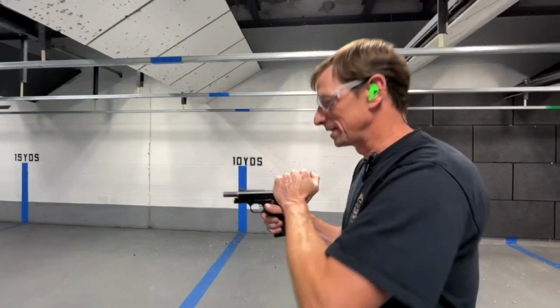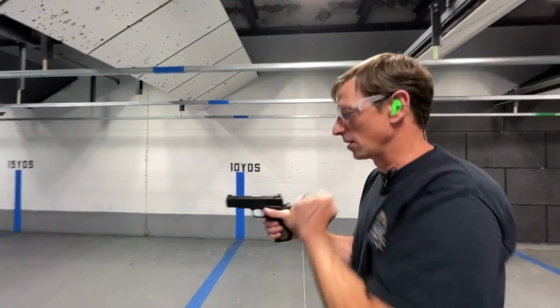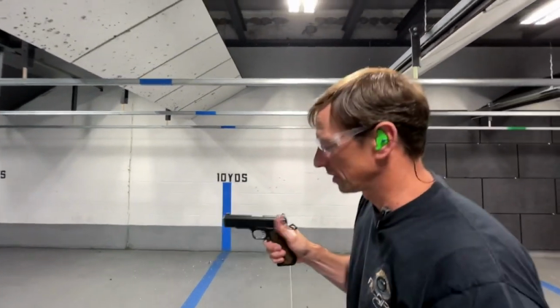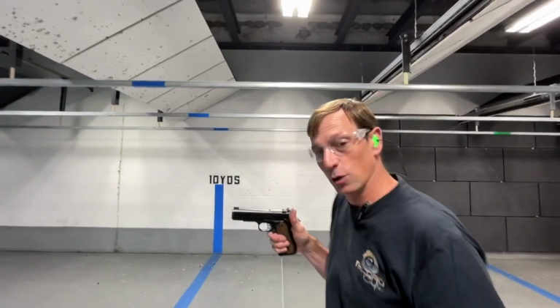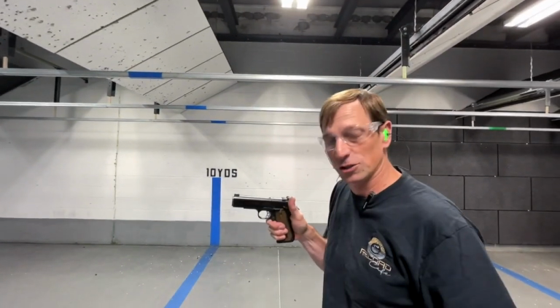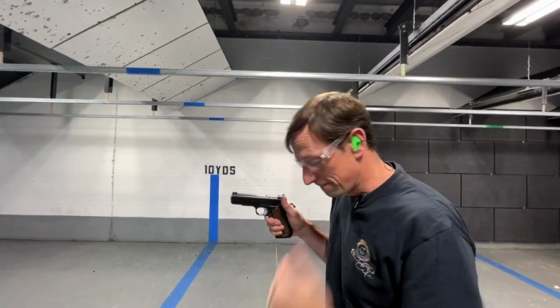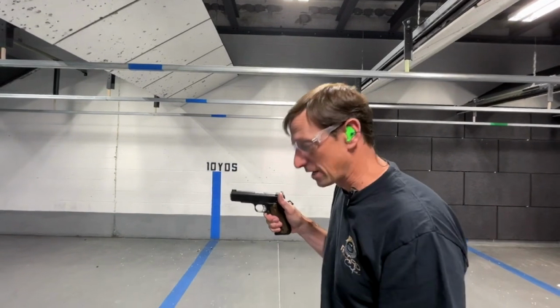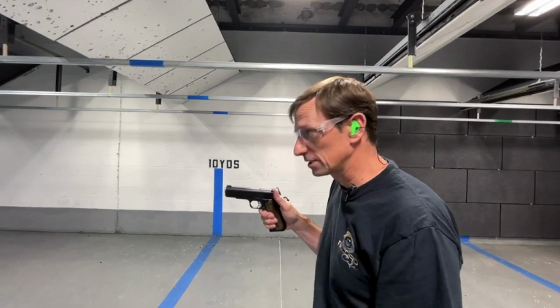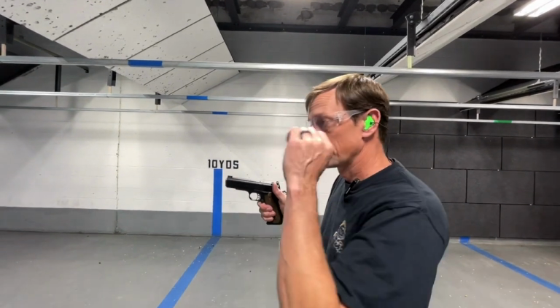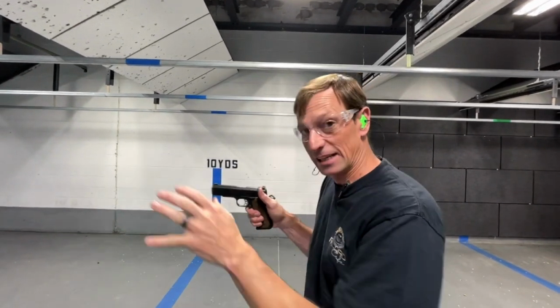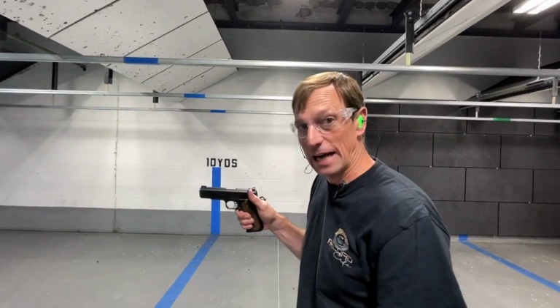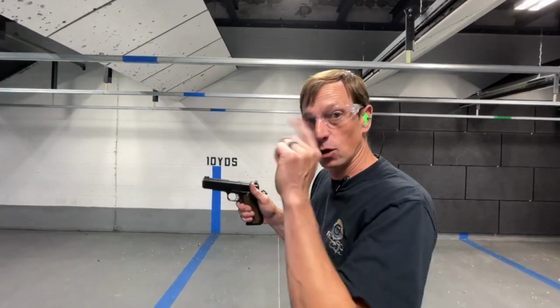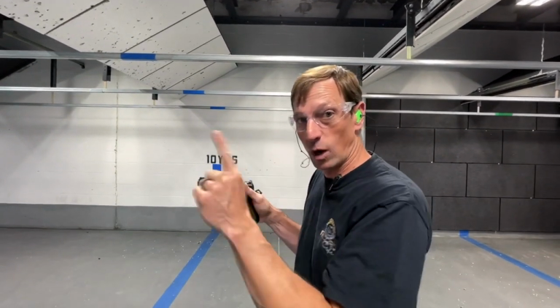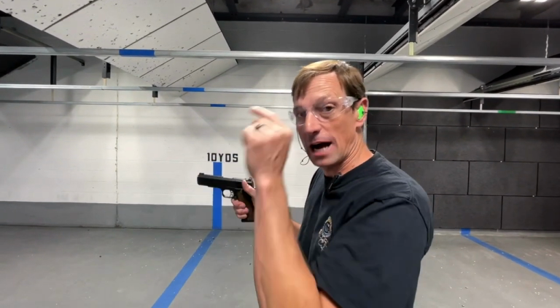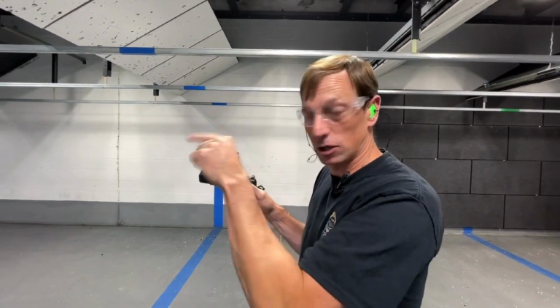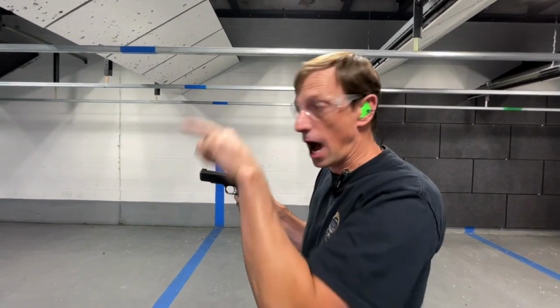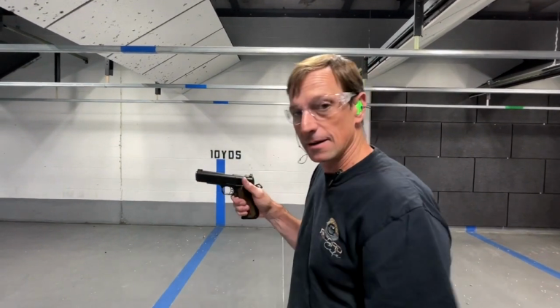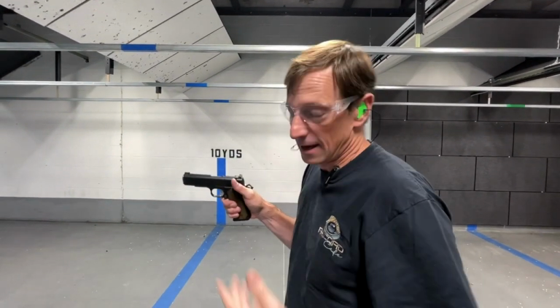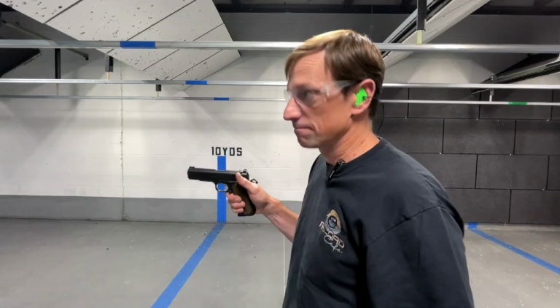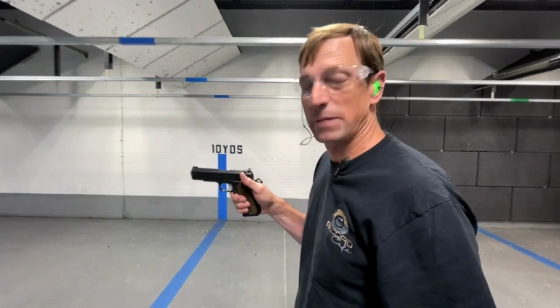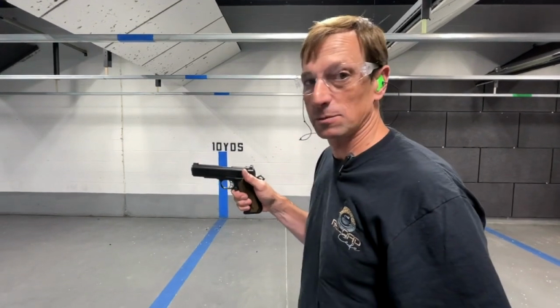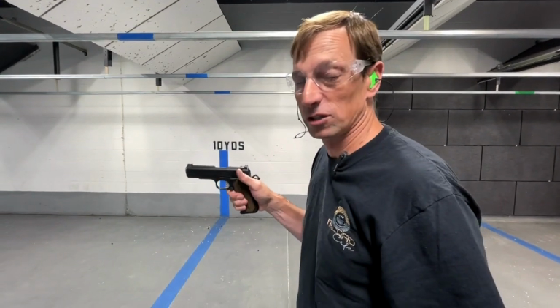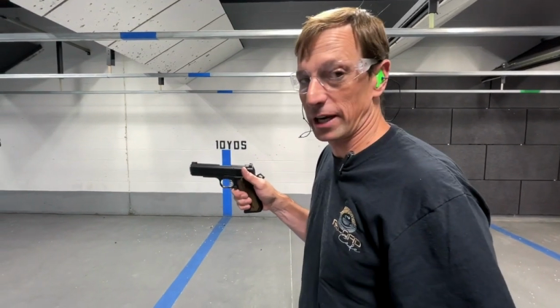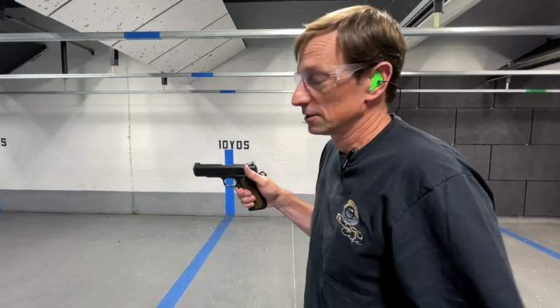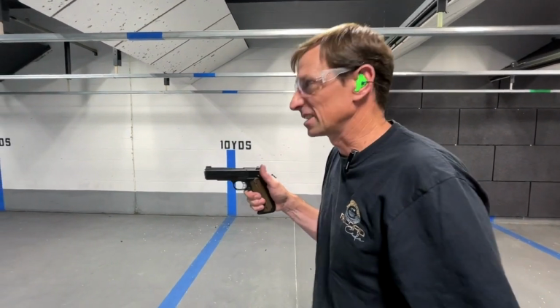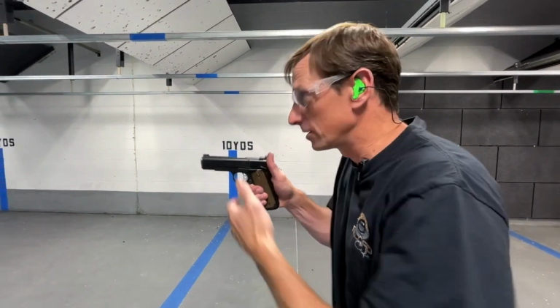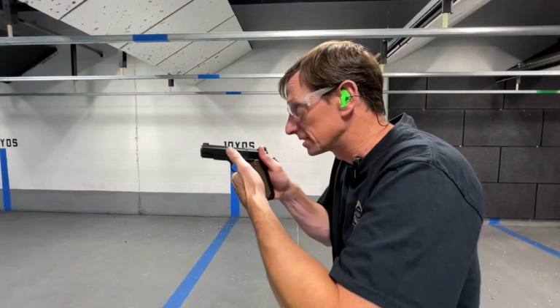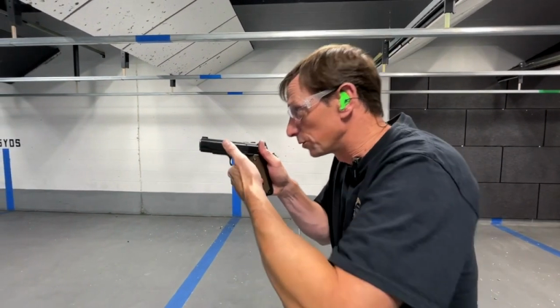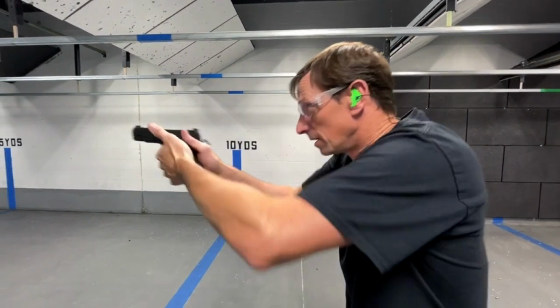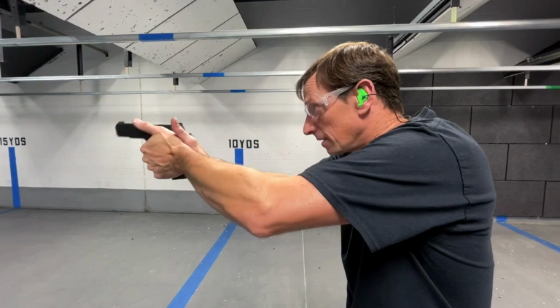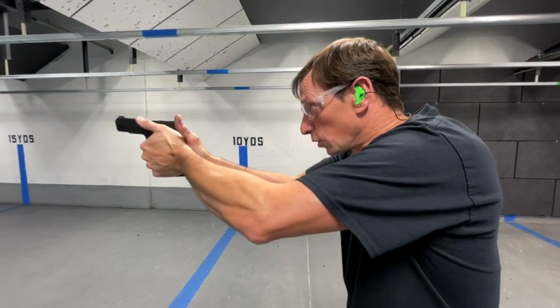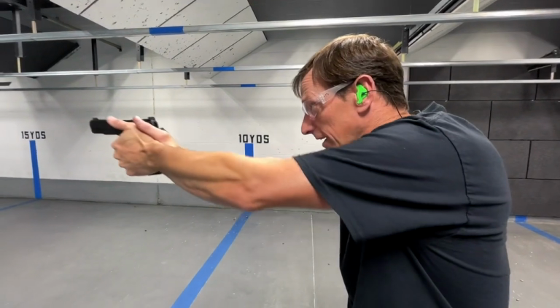Toby Takes on the World — you guys know the rules: five yards, 10 shots, only one shot per dot, and the best possible score is 30. So let's see how I do with this old gun here.